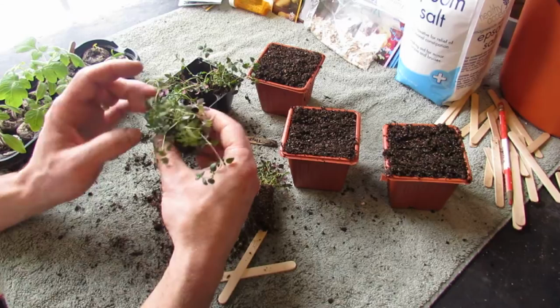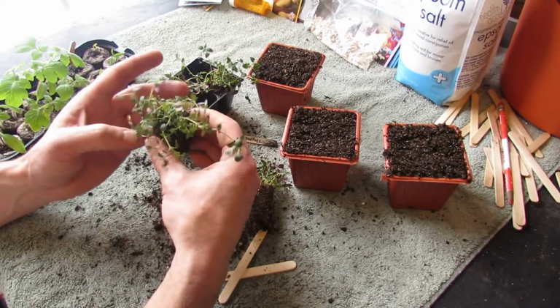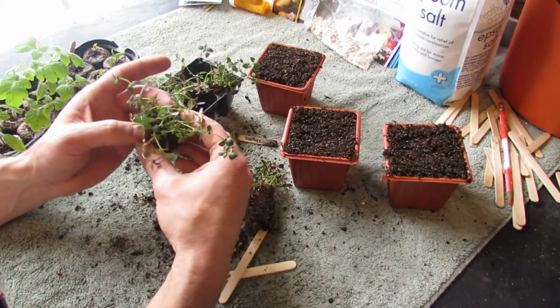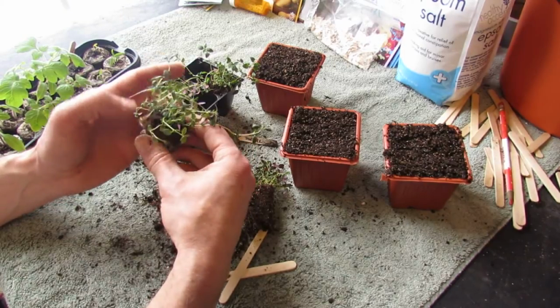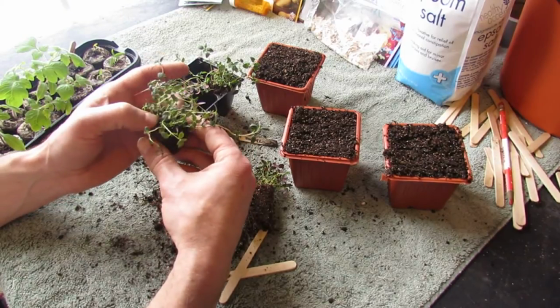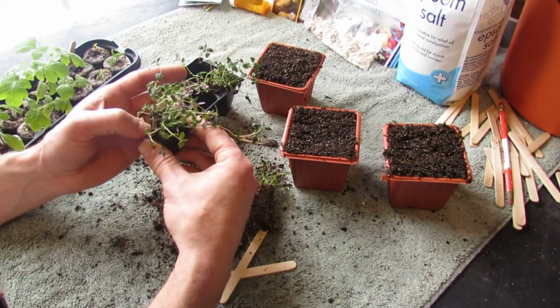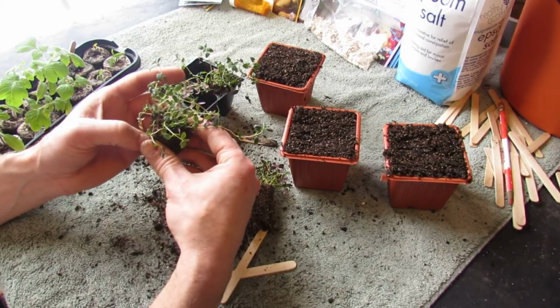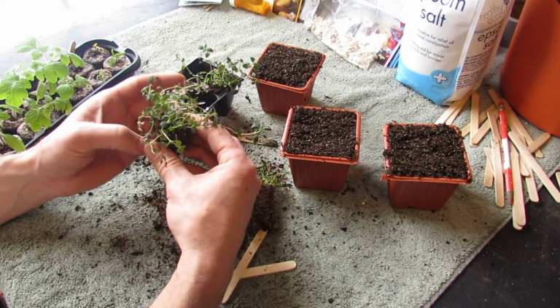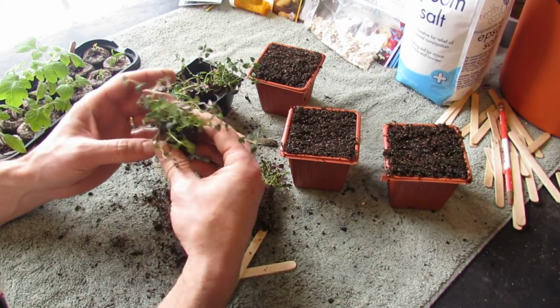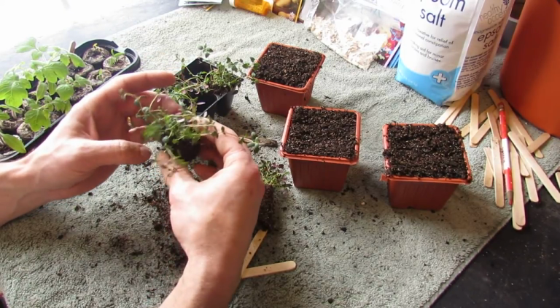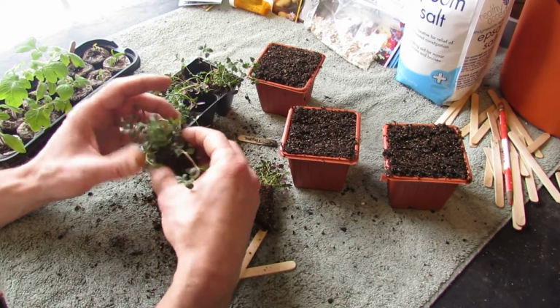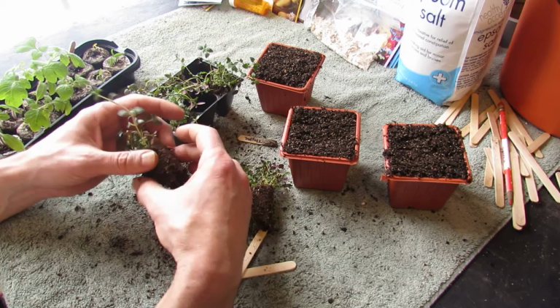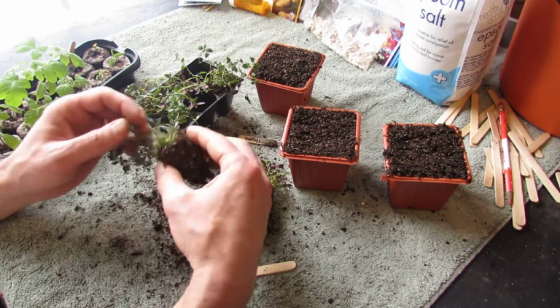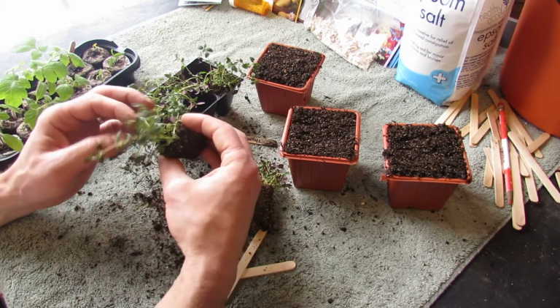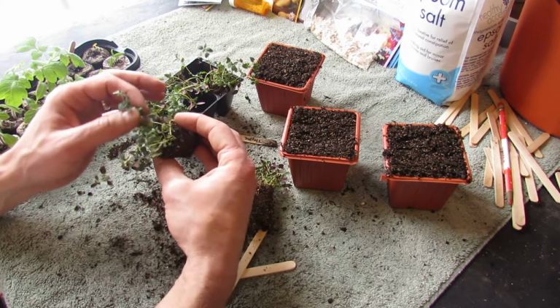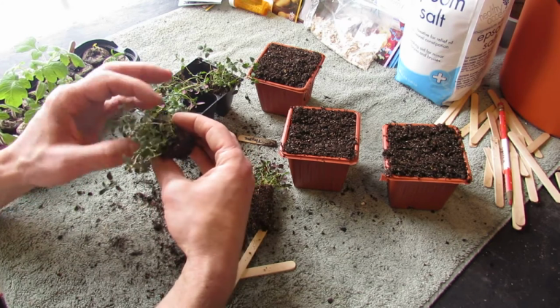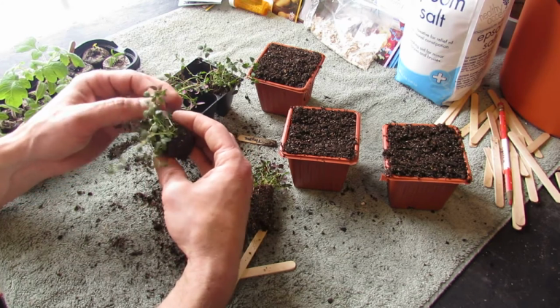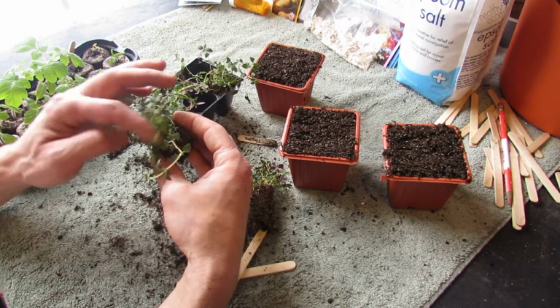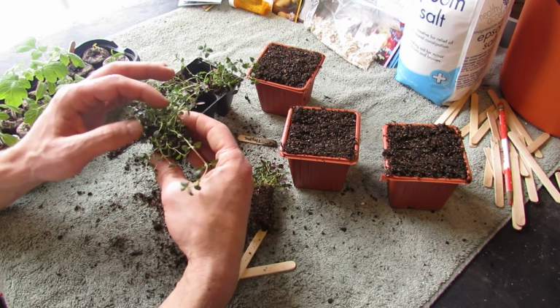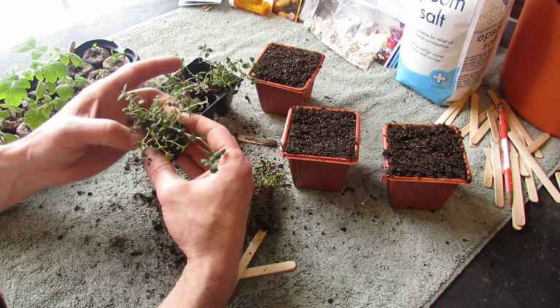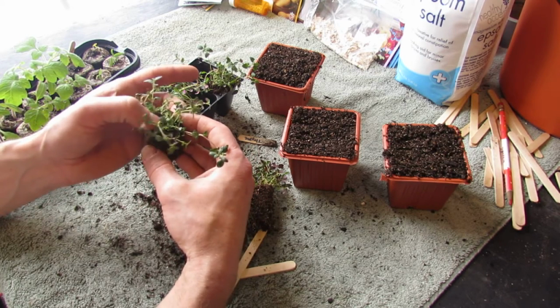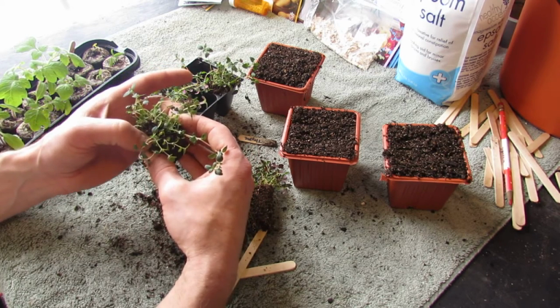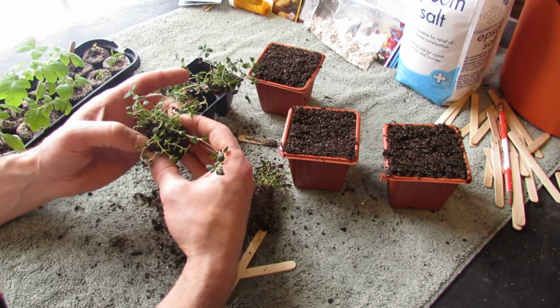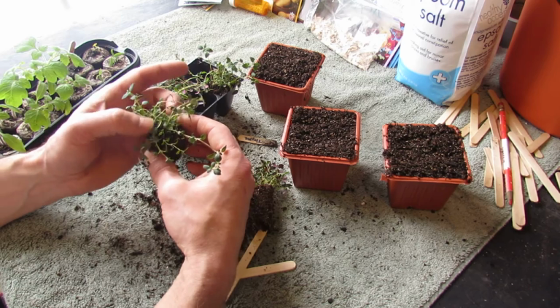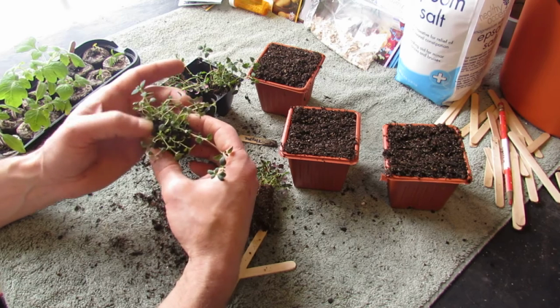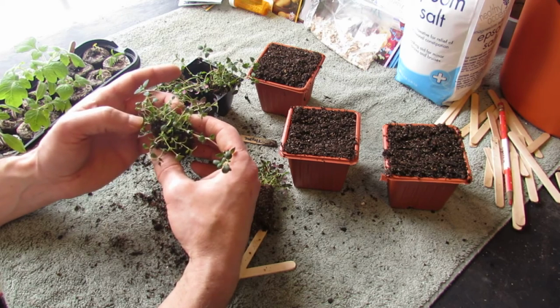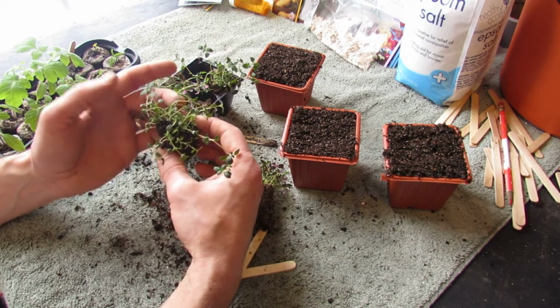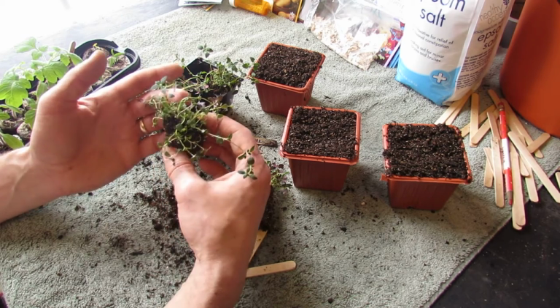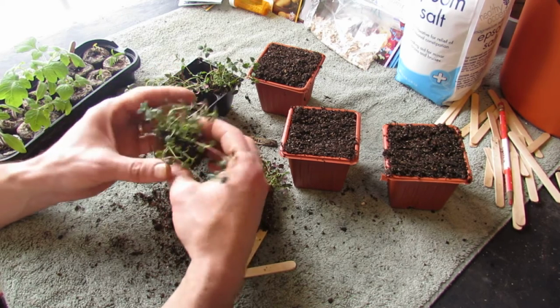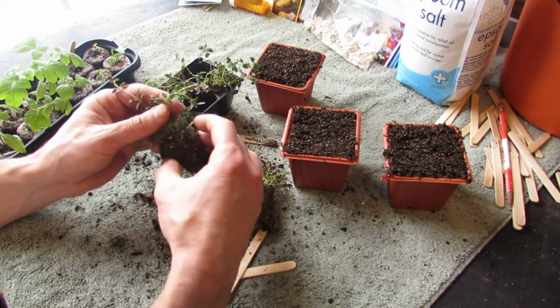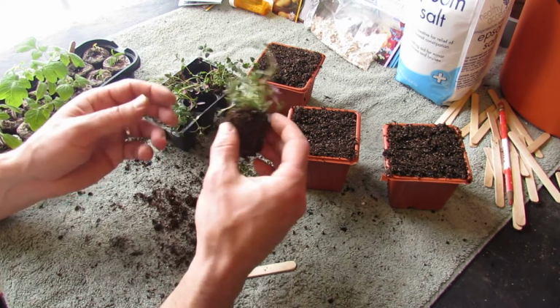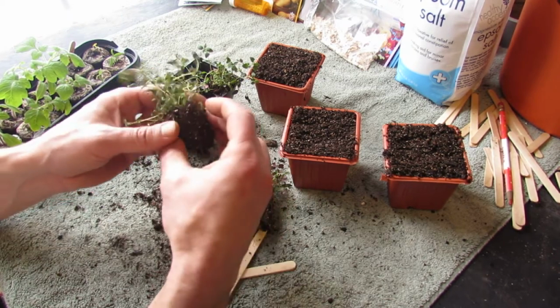I mentioned that we could actually split this plug down the middle, and then we'd have two transplants. It's really up to you — look at it, and if you feel like you could break it down the middle and have a nice clump on each side, go ahead and split it. If not, just leave it like this.